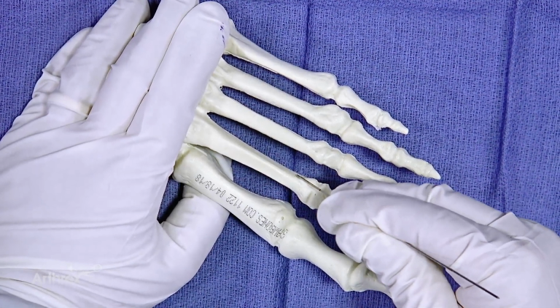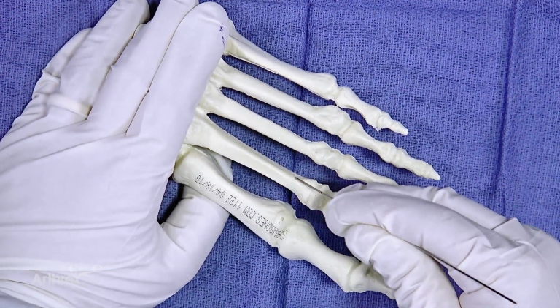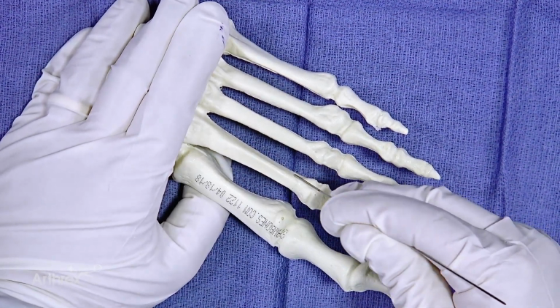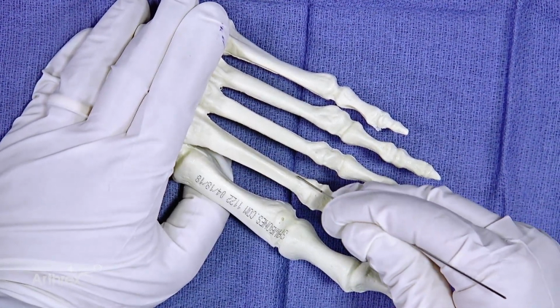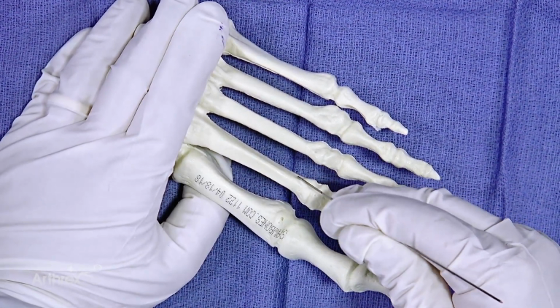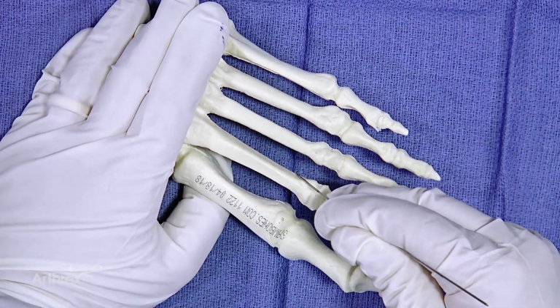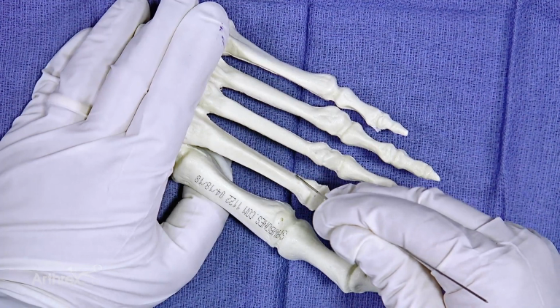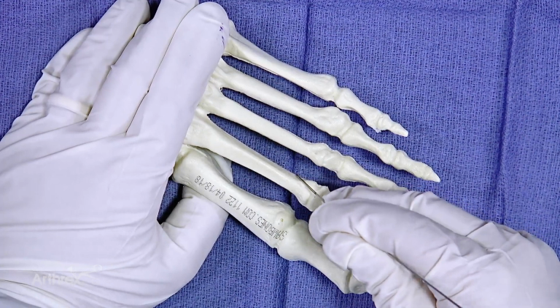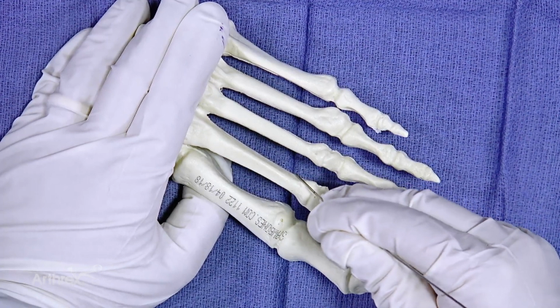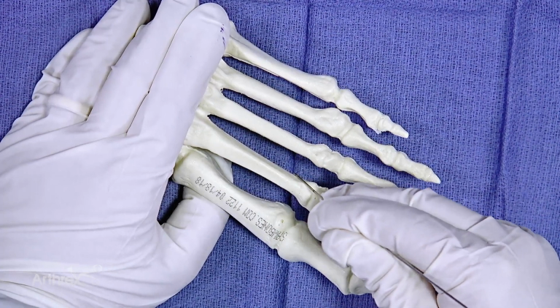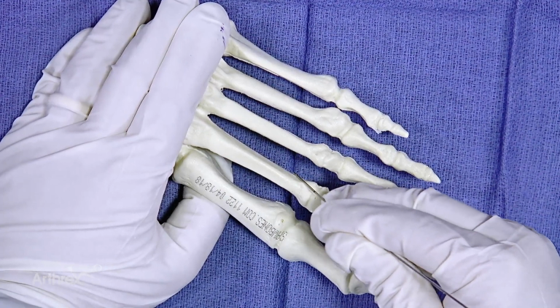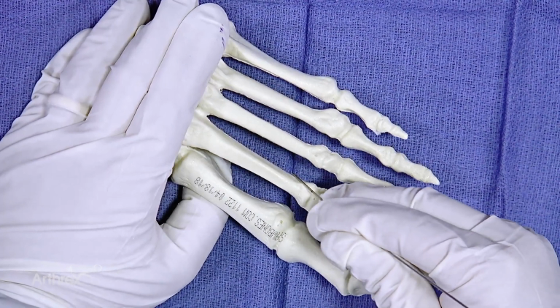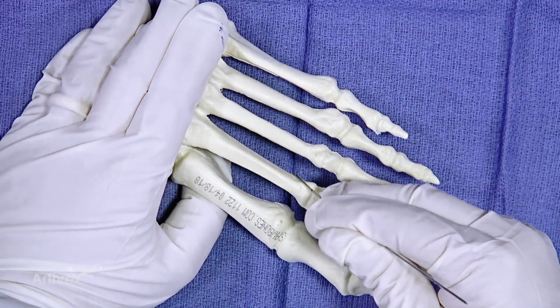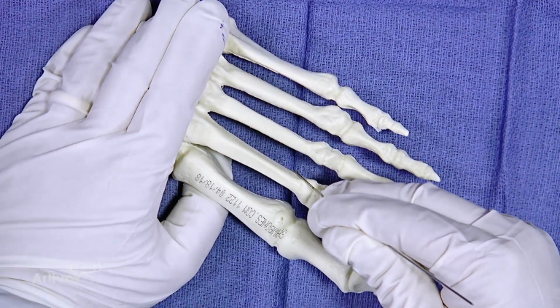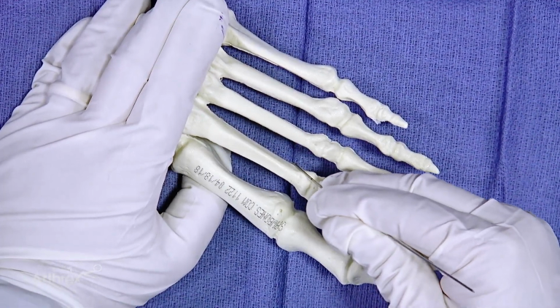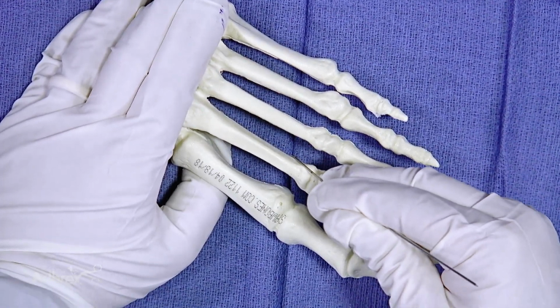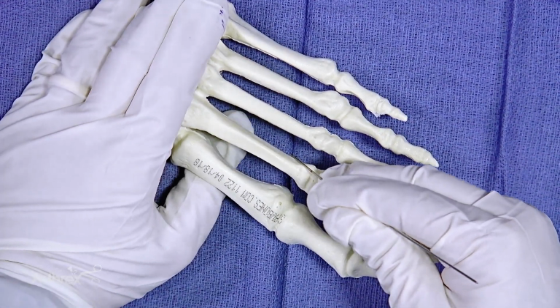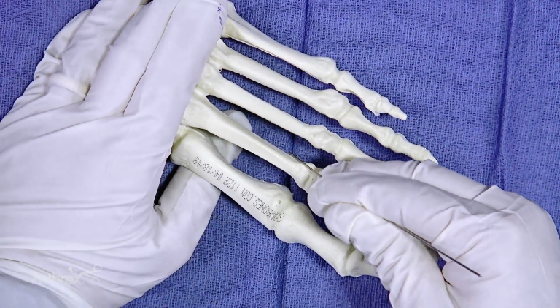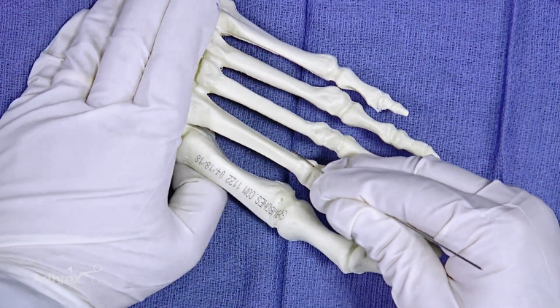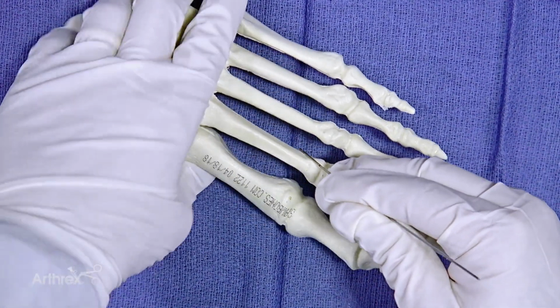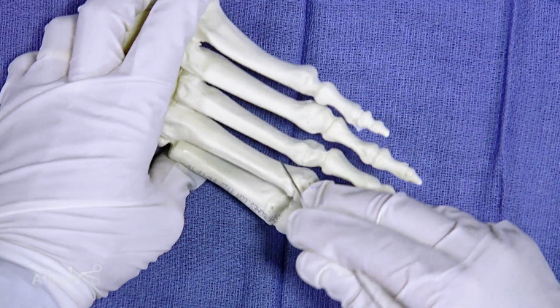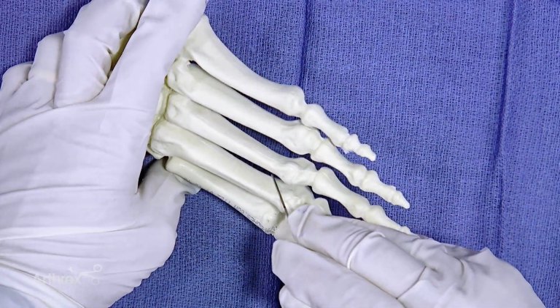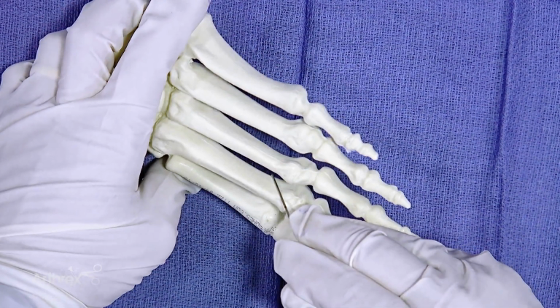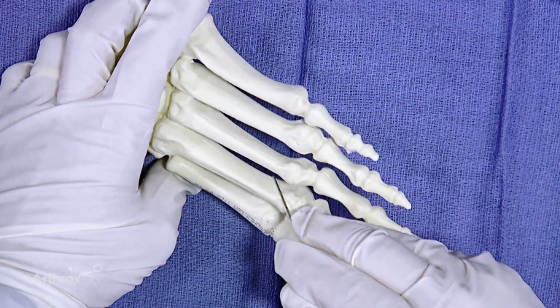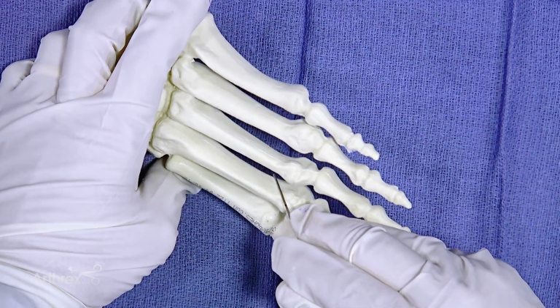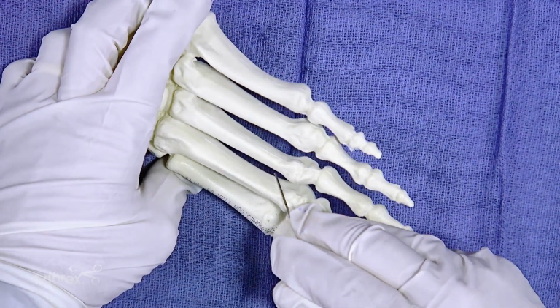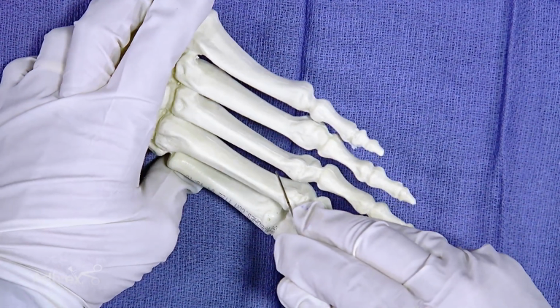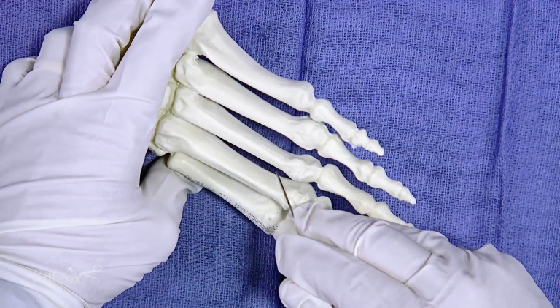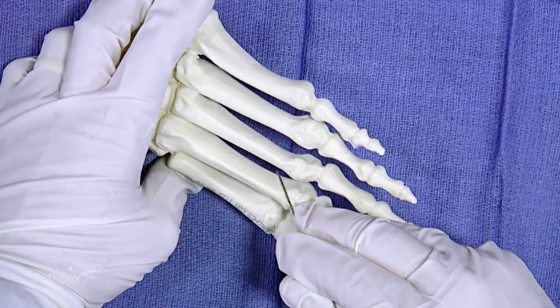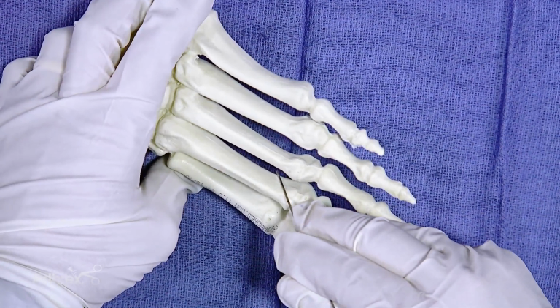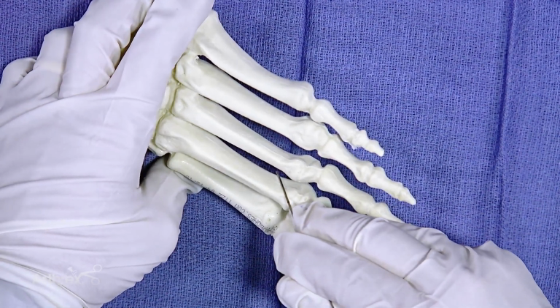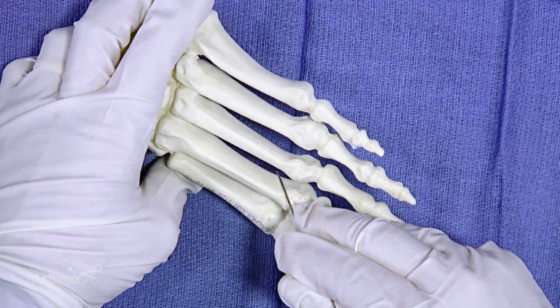We want to spread down bluntly alongside the metatarsal, and your trajectory is going to be at about 45 degrees, like so.